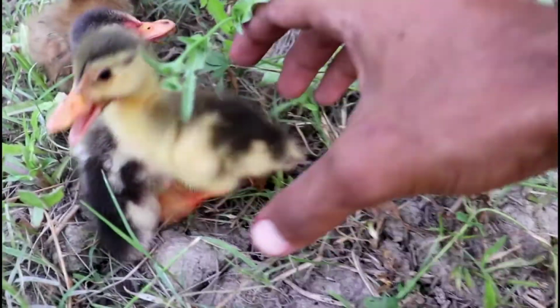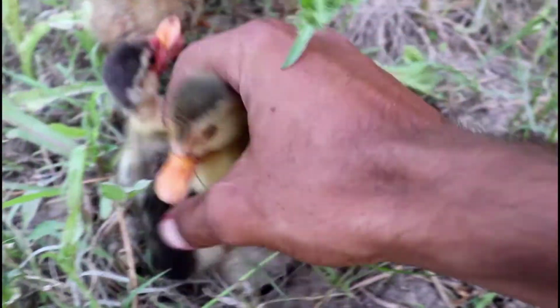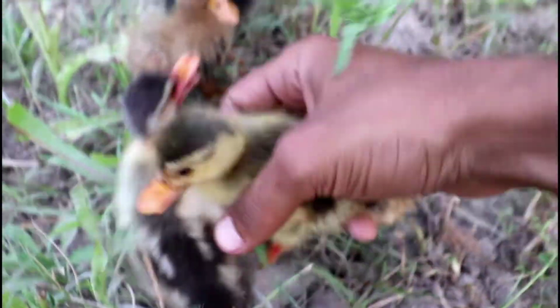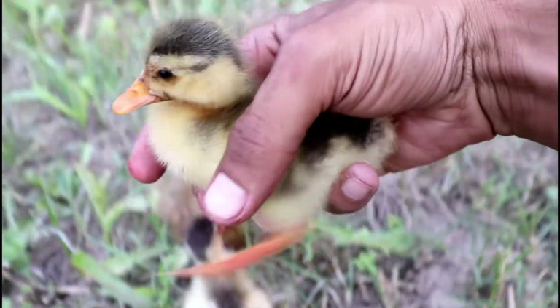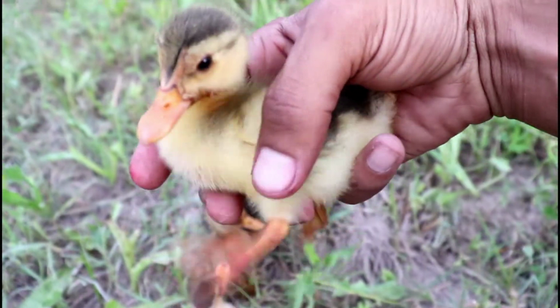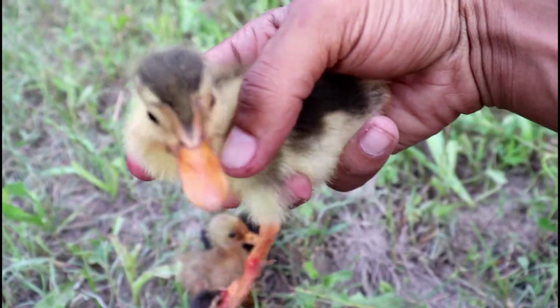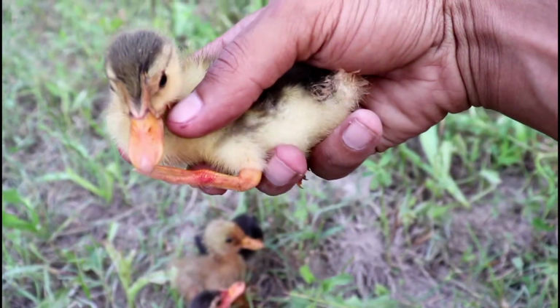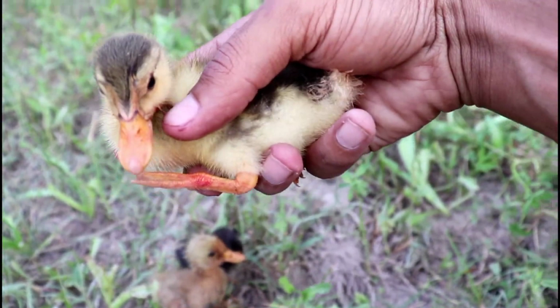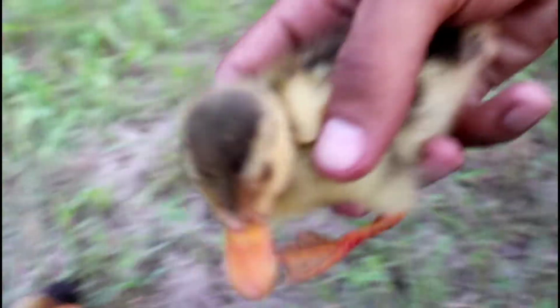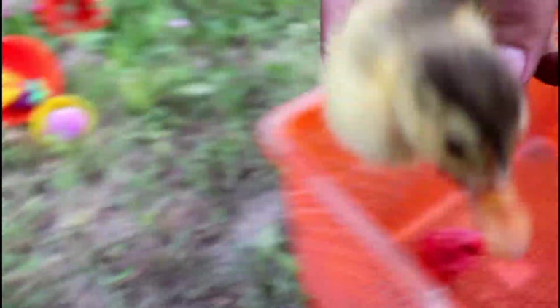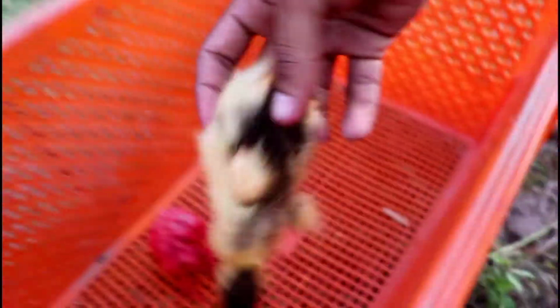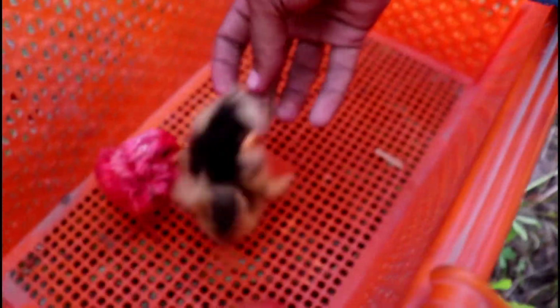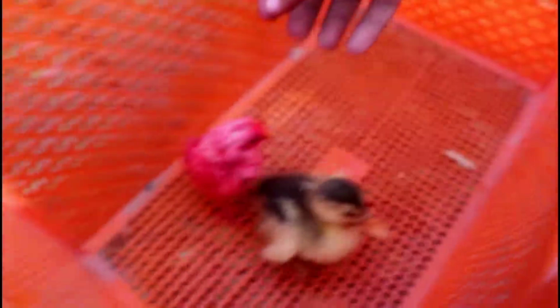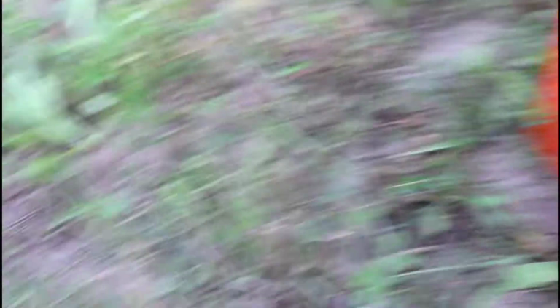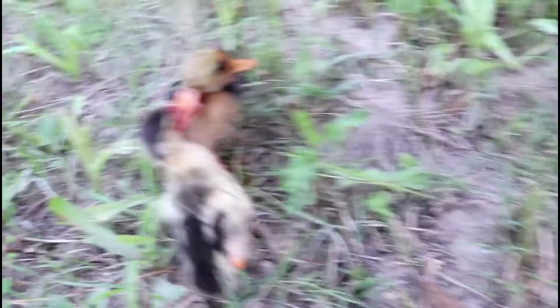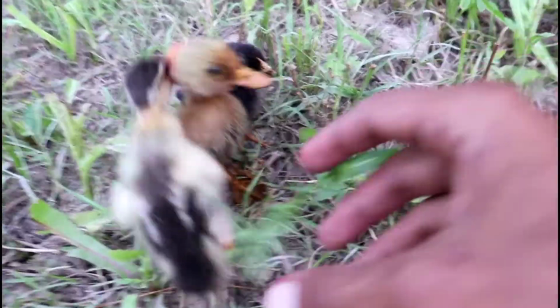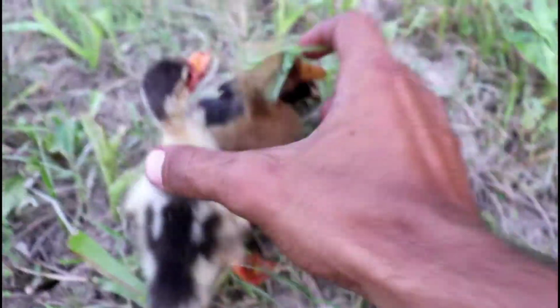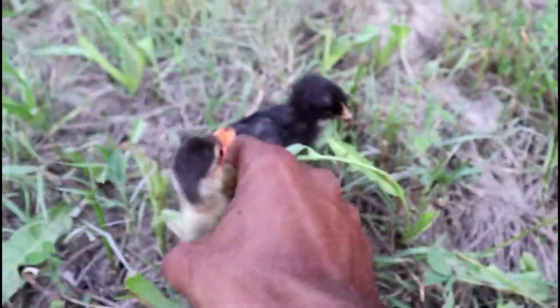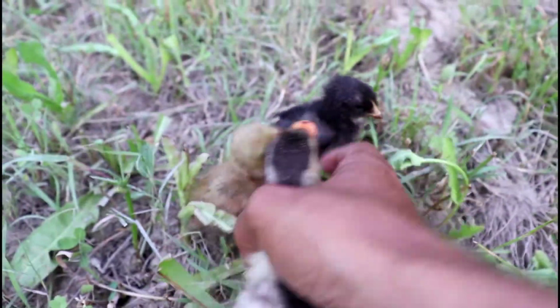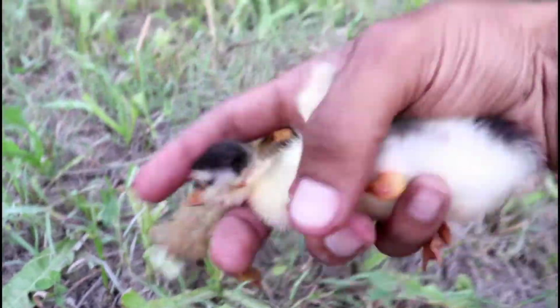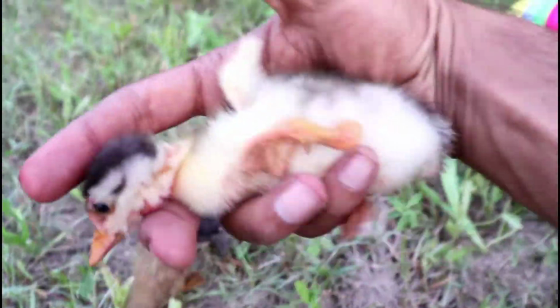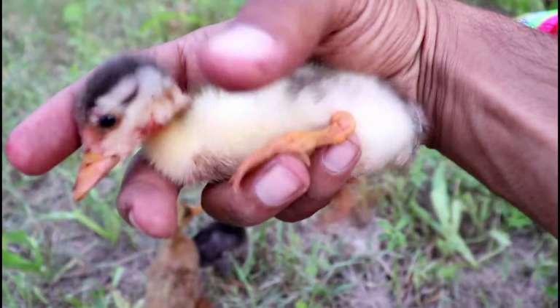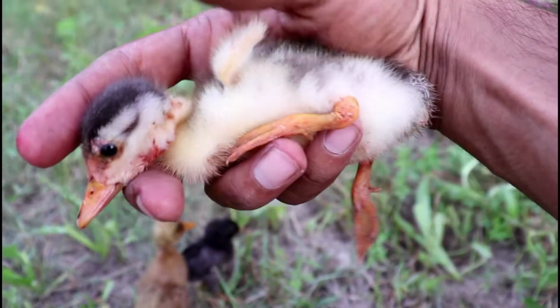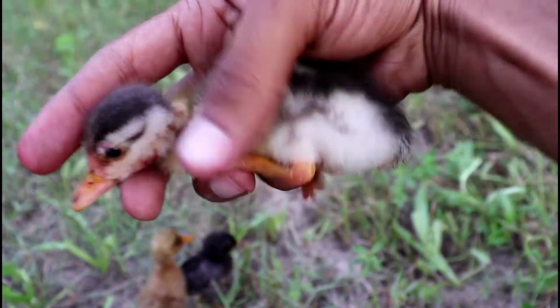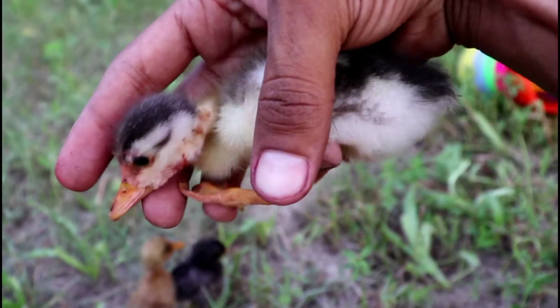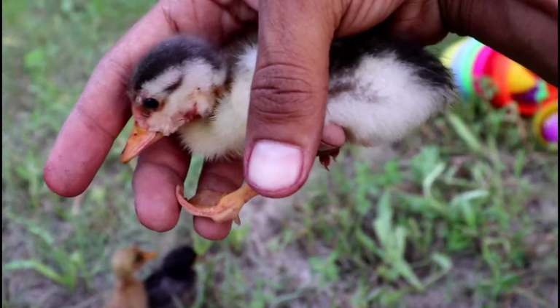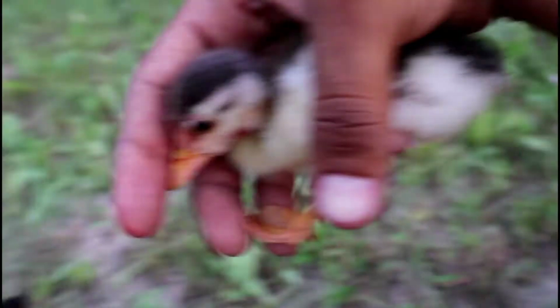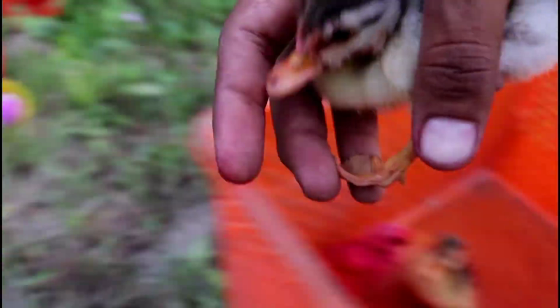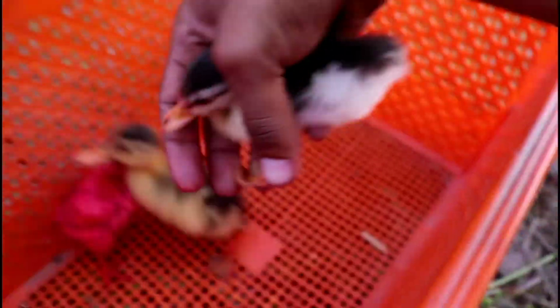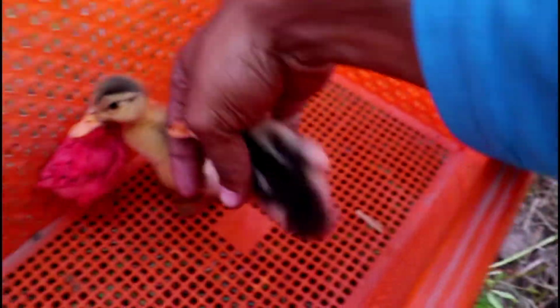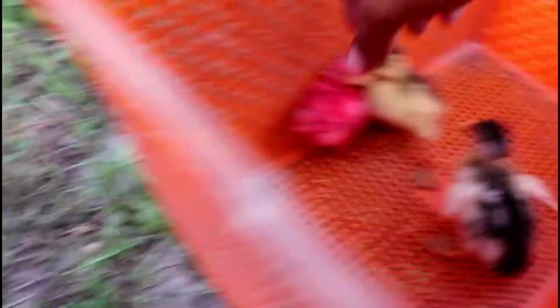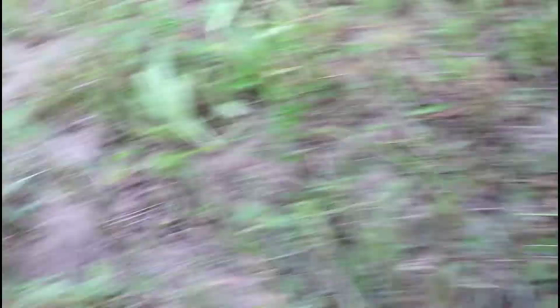Here is another — a black color cute duckling. Let's put it here. Oh, here is another — so beautiful looking, guys!